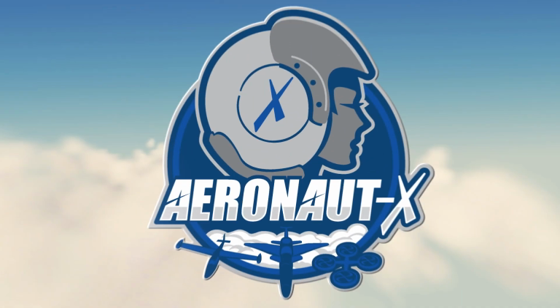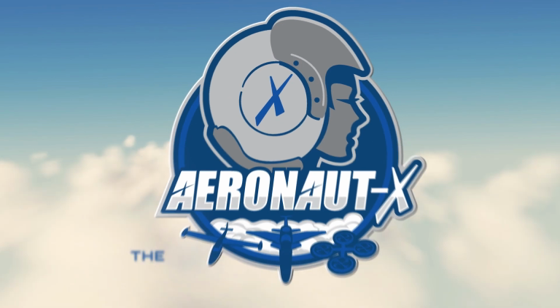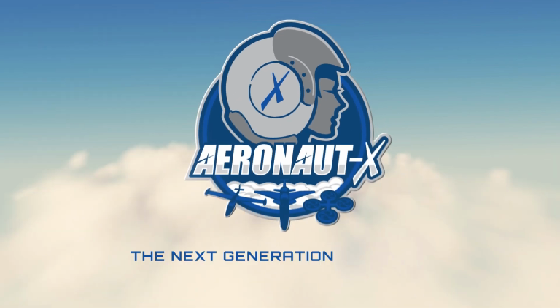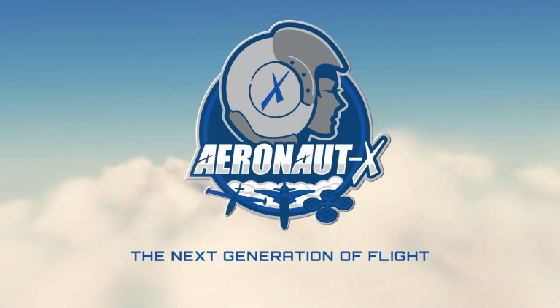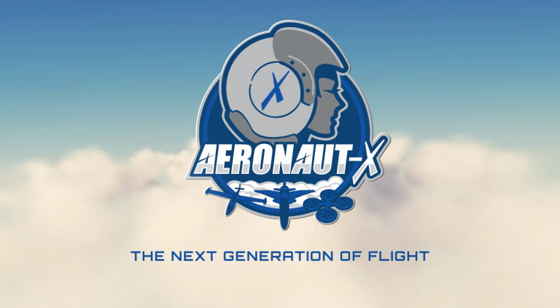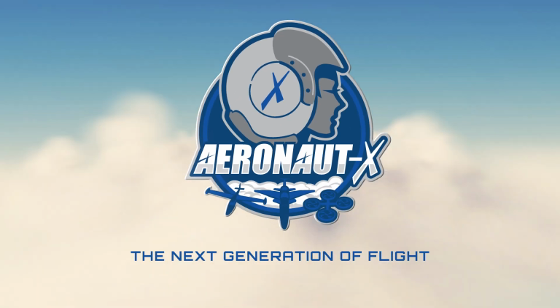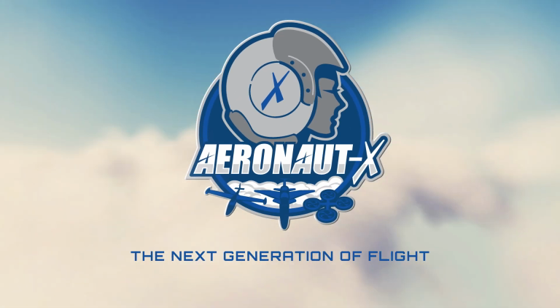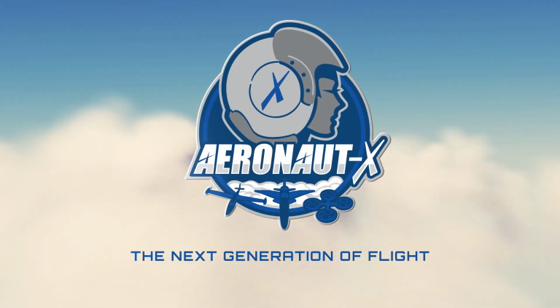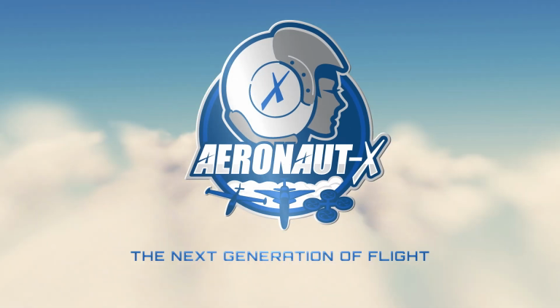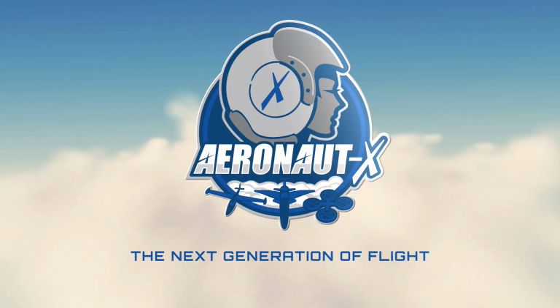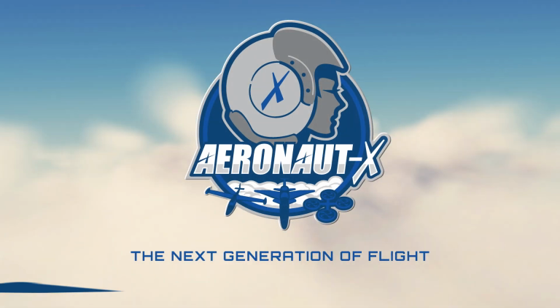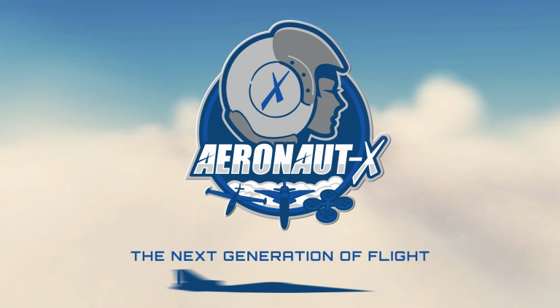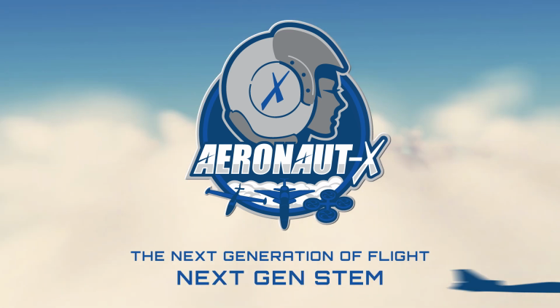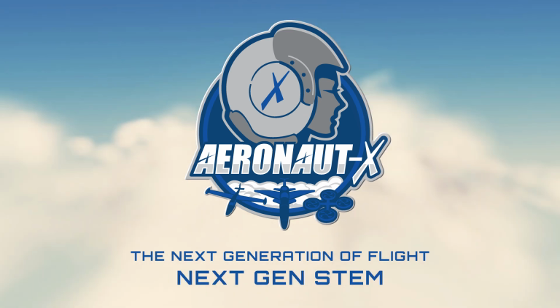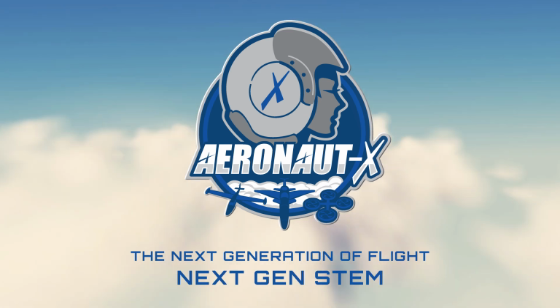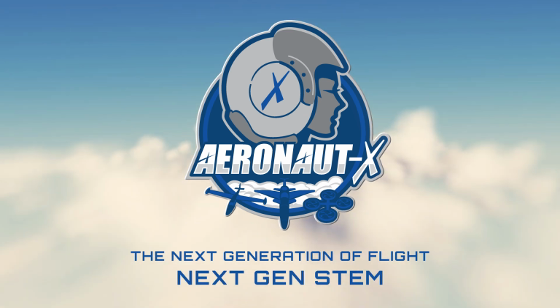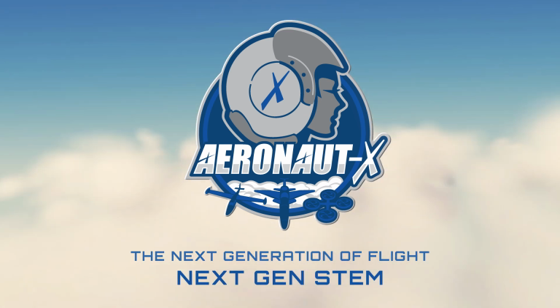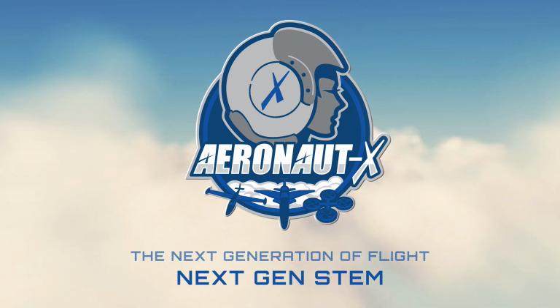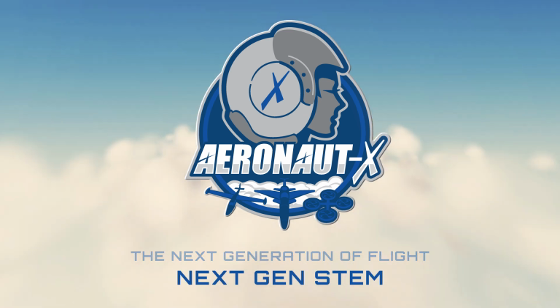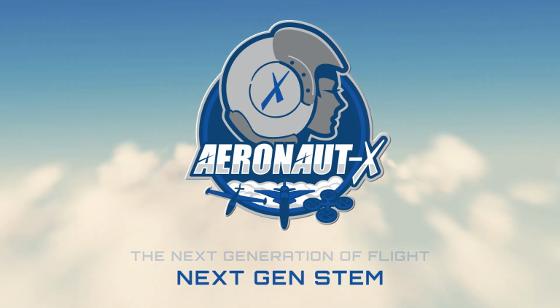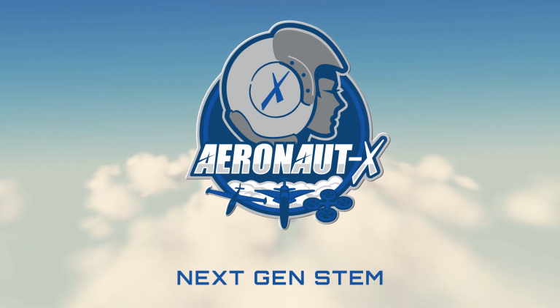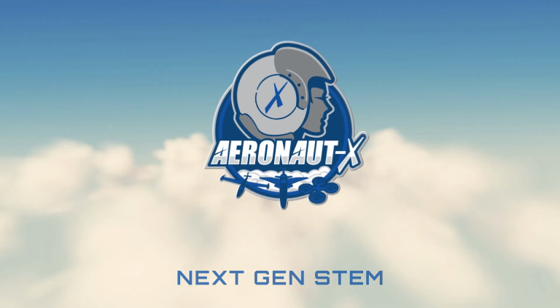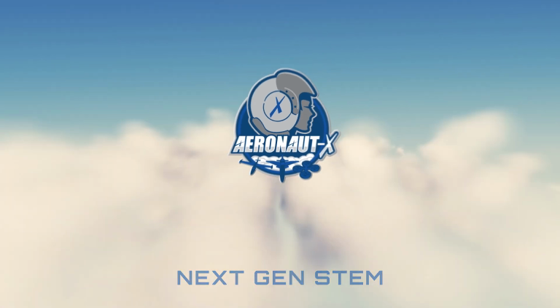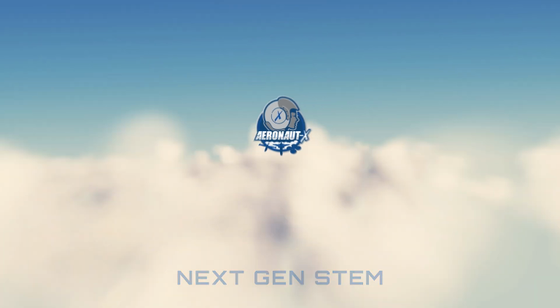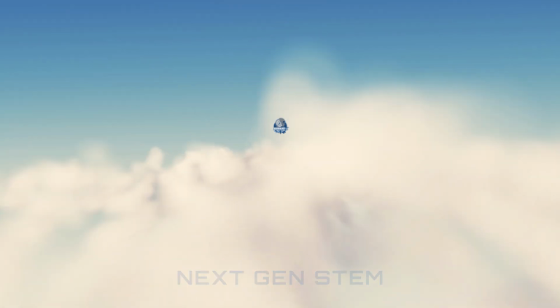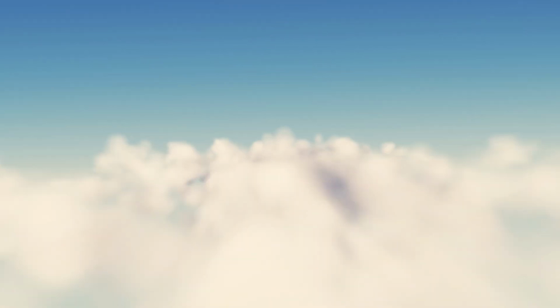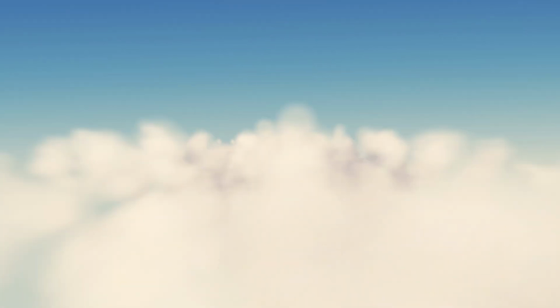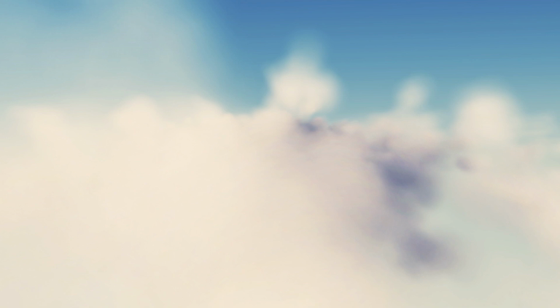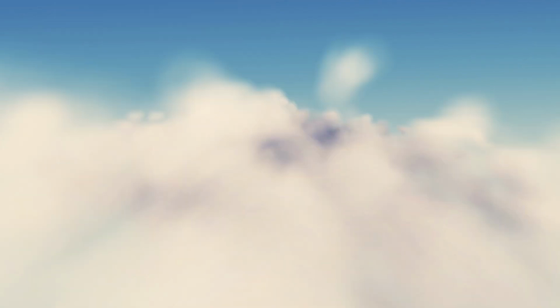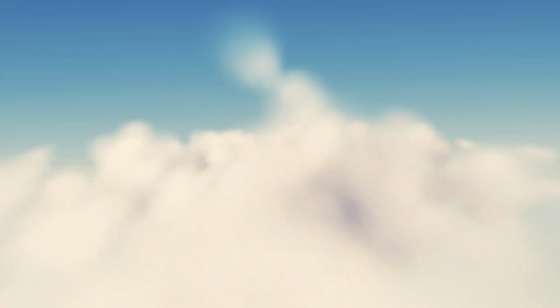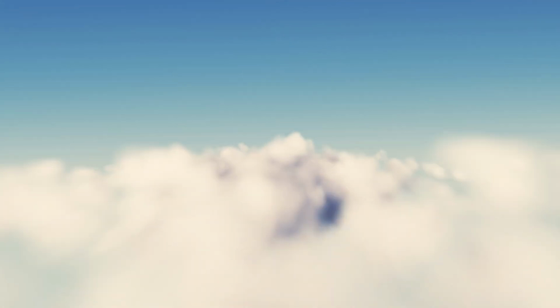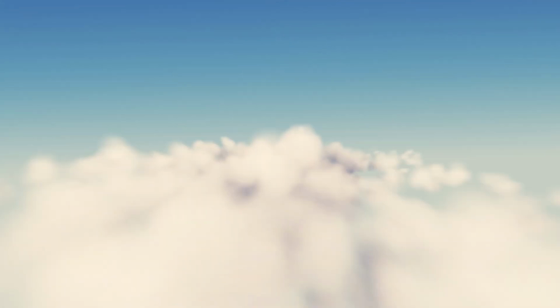That's one small step for man, one giant leap for mankind. History is about to repeat itself.